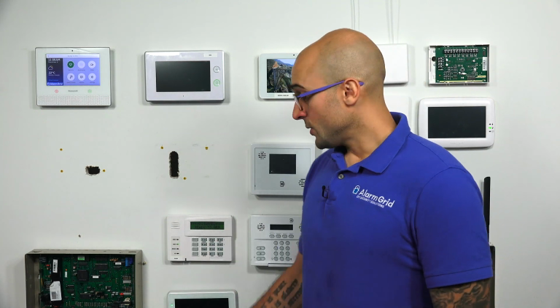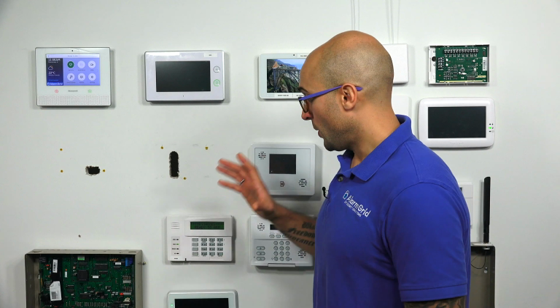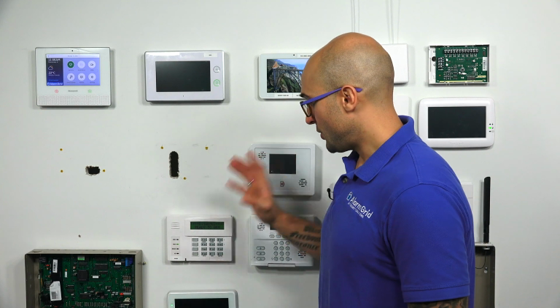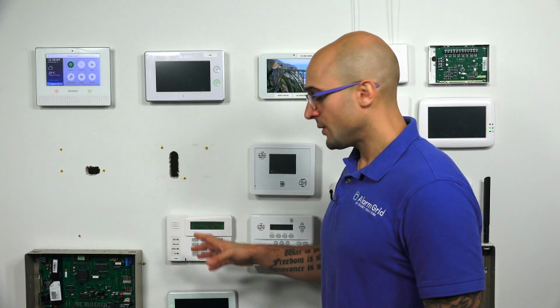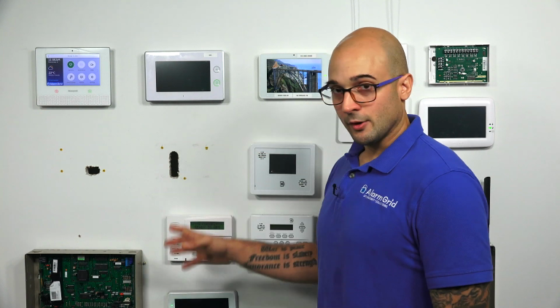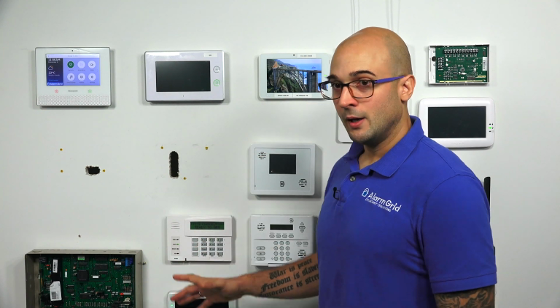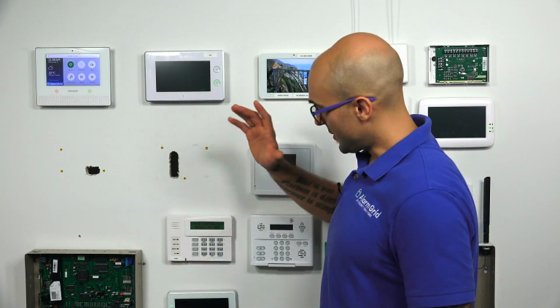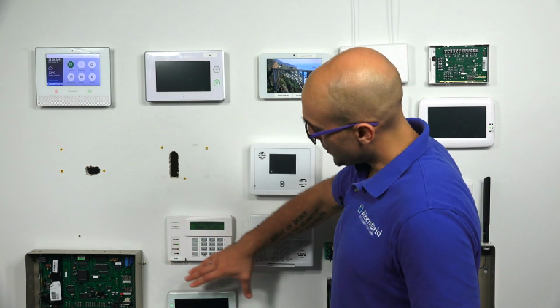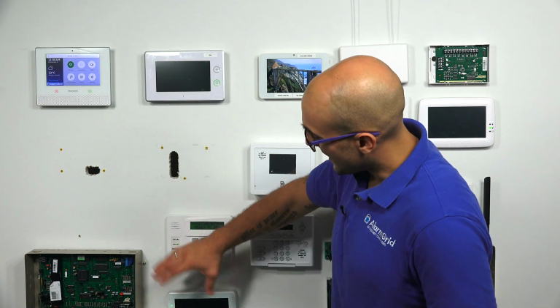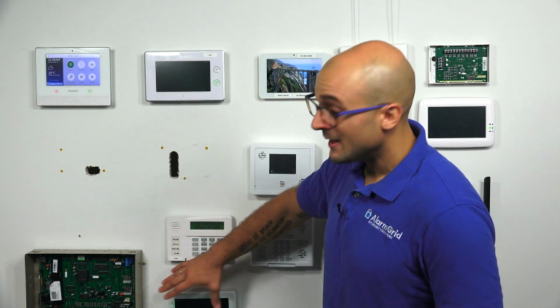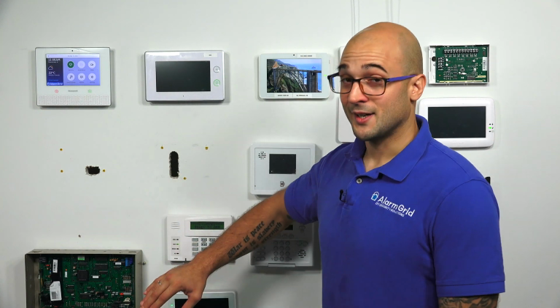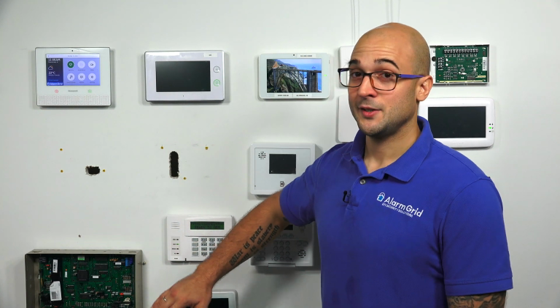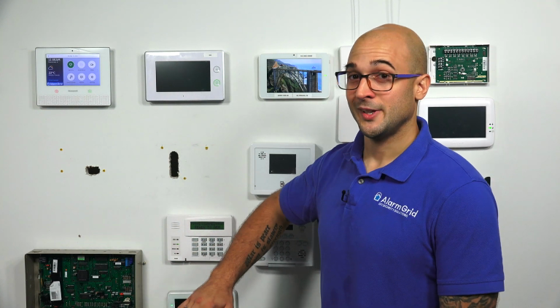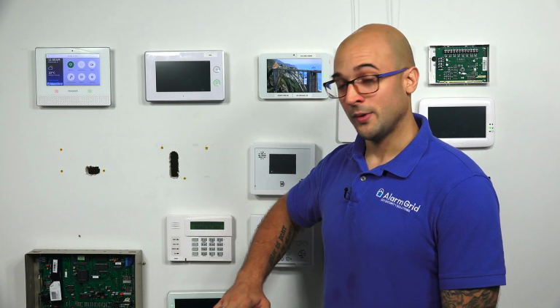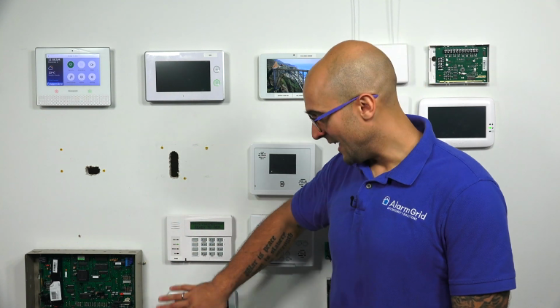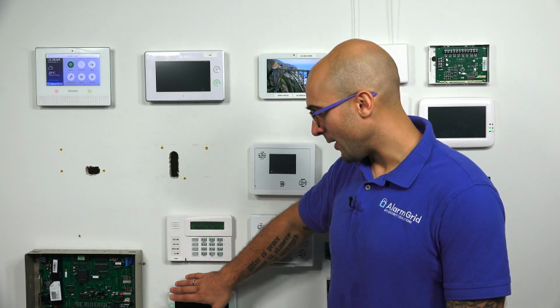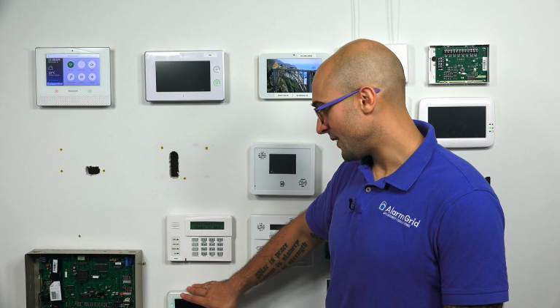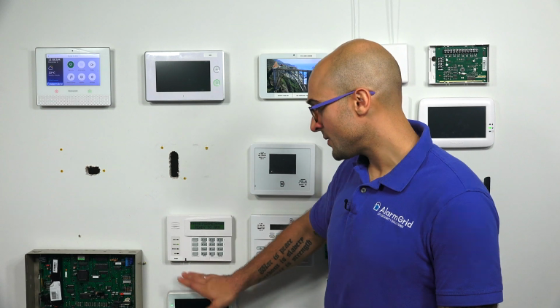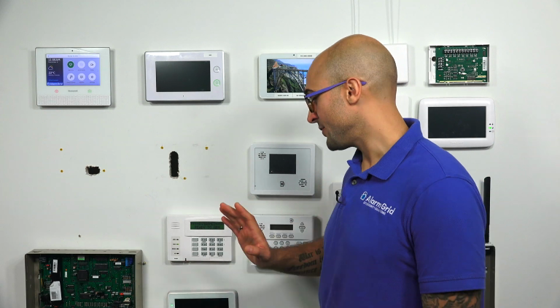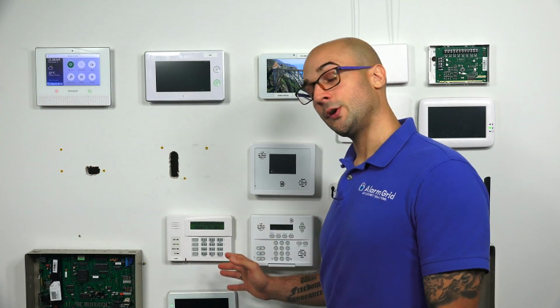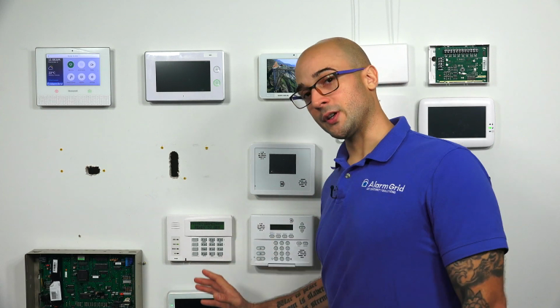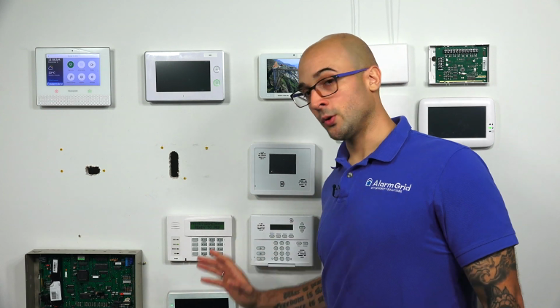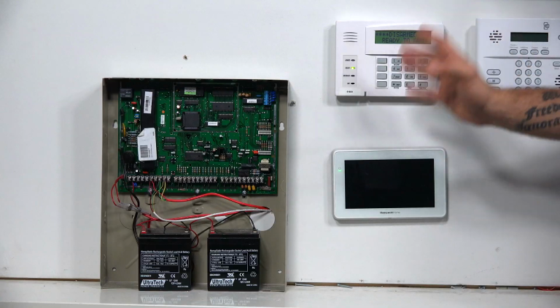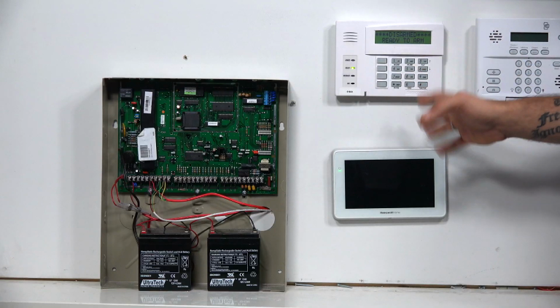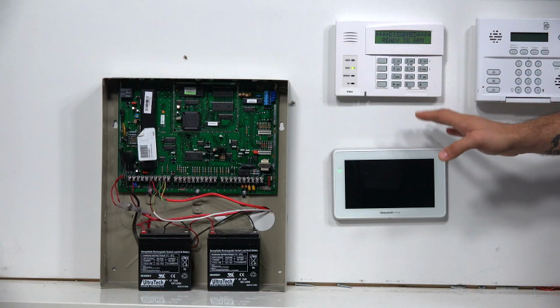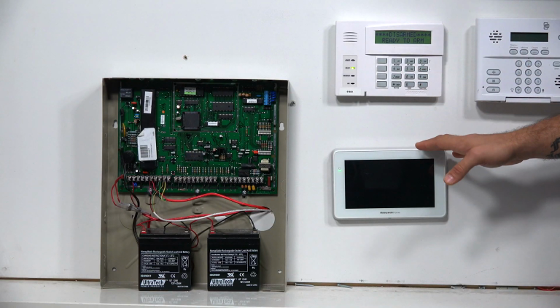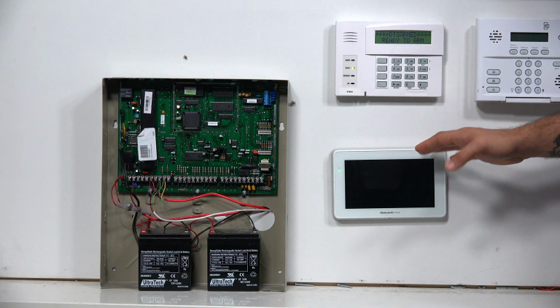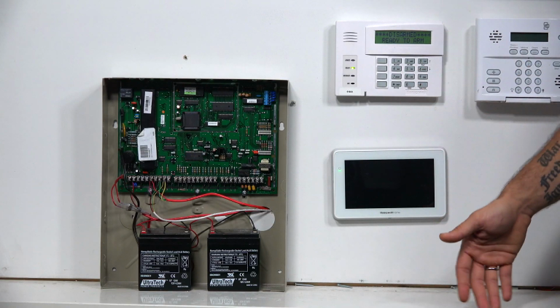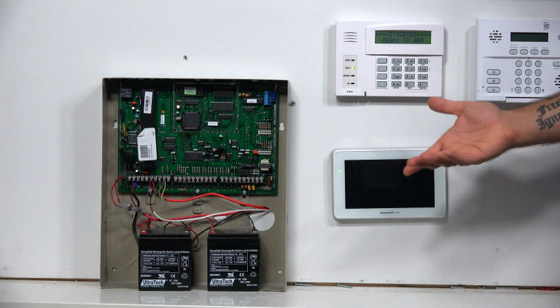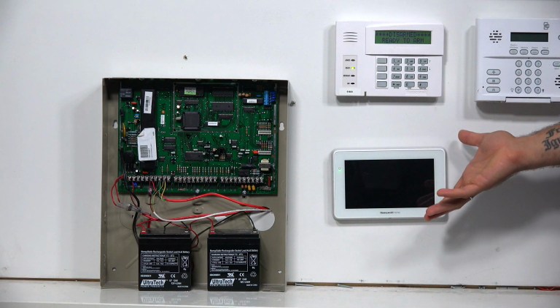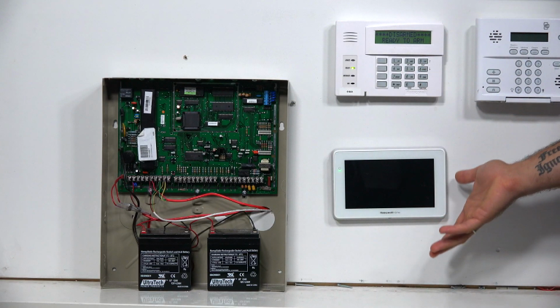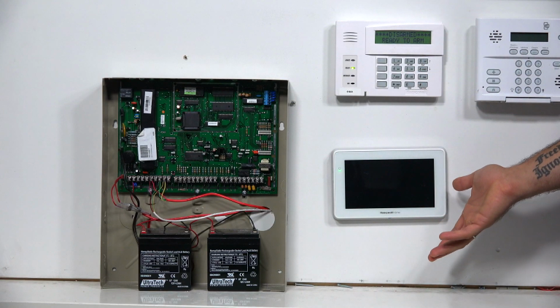So just to reiterate, the 6290 is not going to let you communicate with any wireless devices. It's literally just going to let you control the system functions, but it looks great while you're doing it.